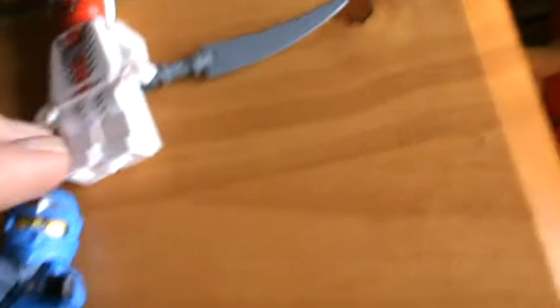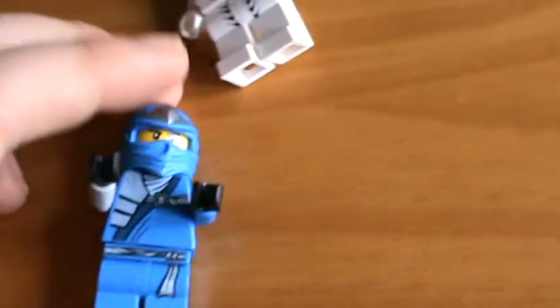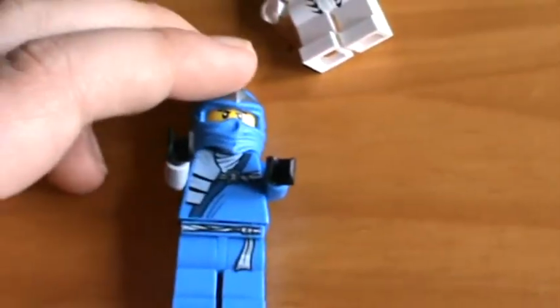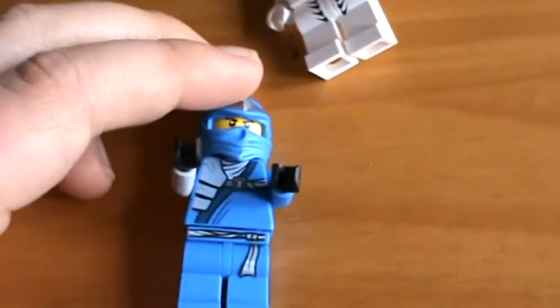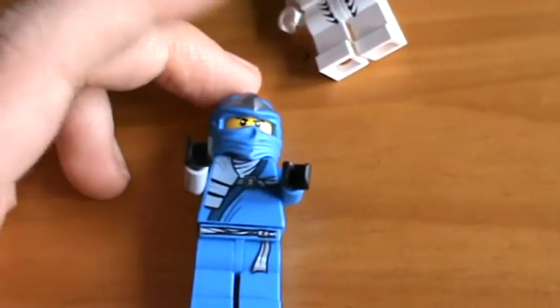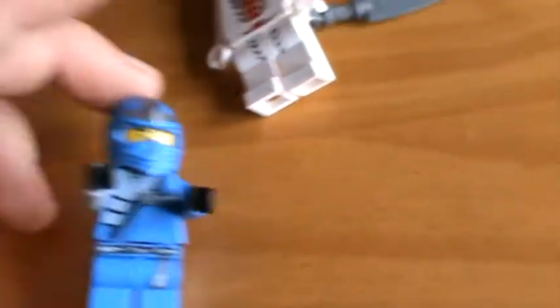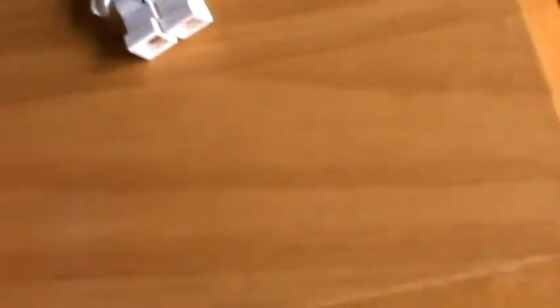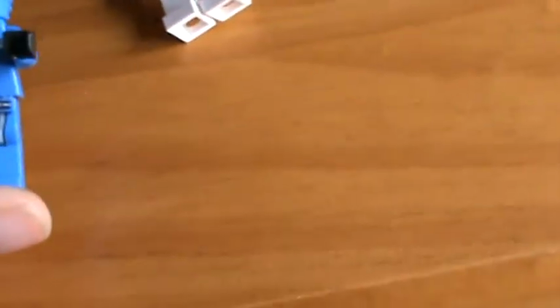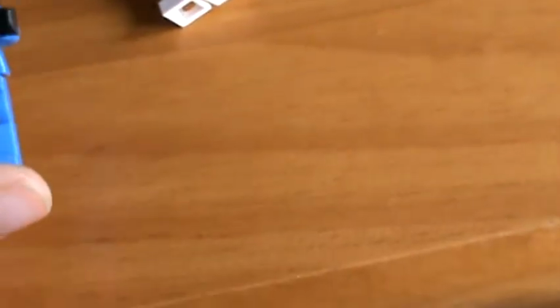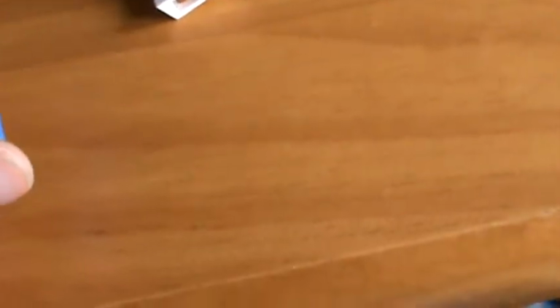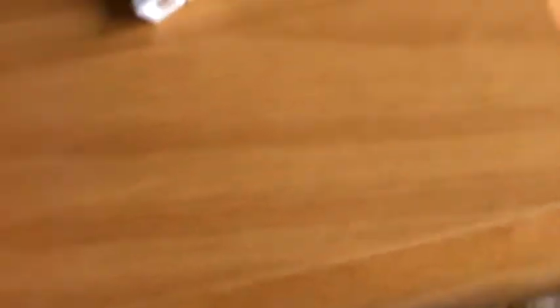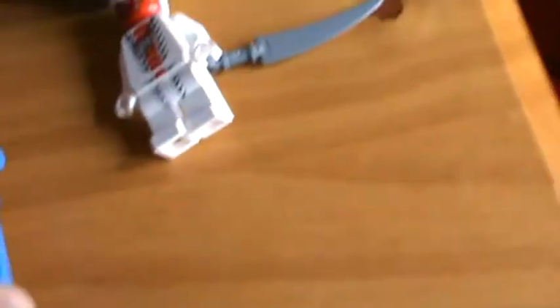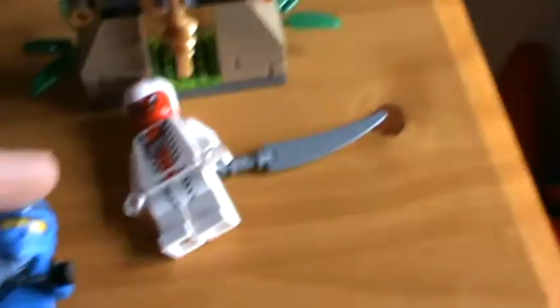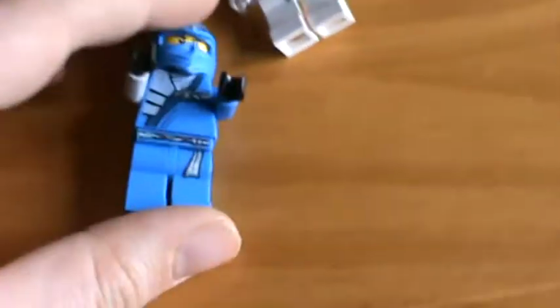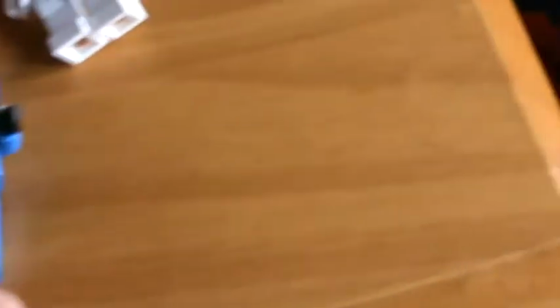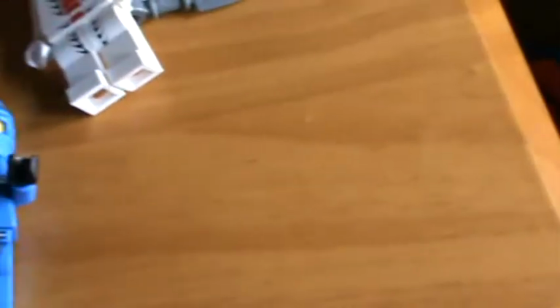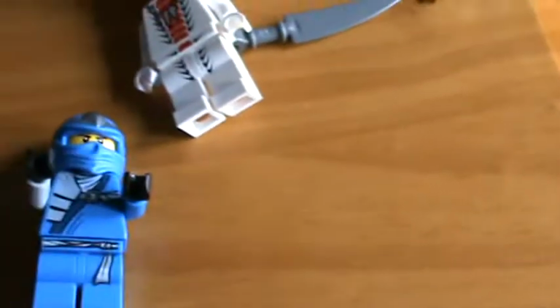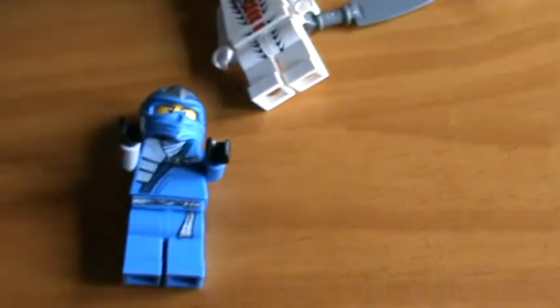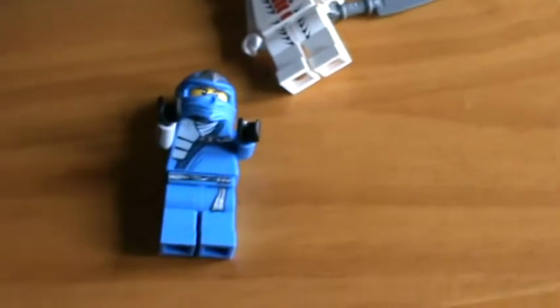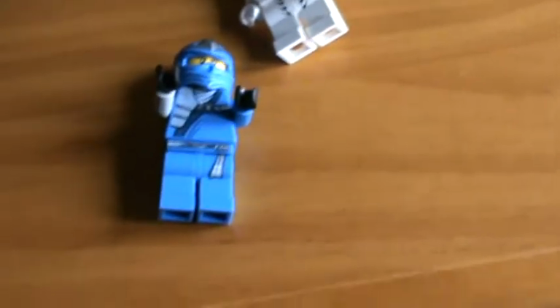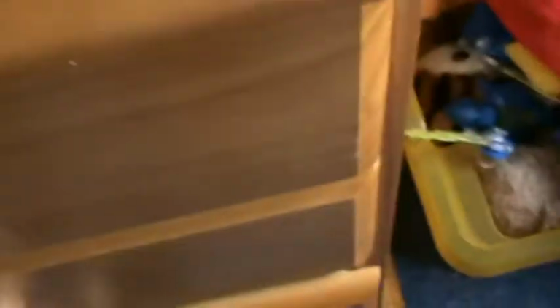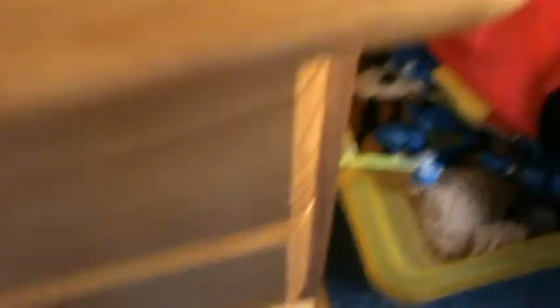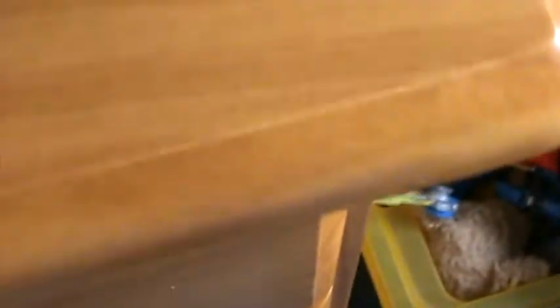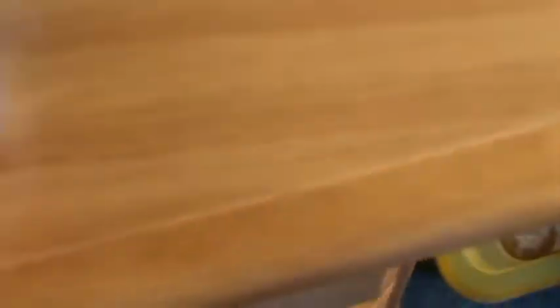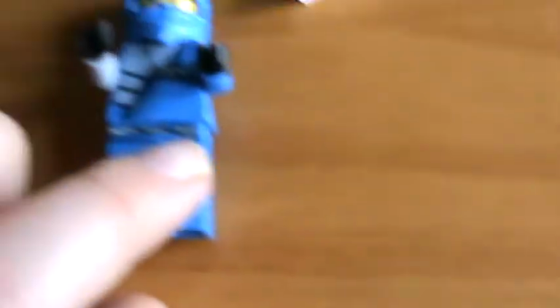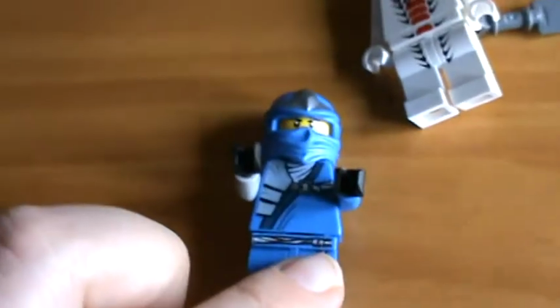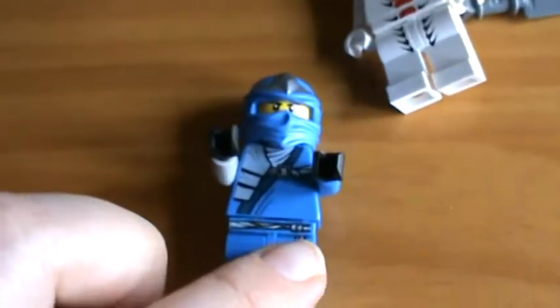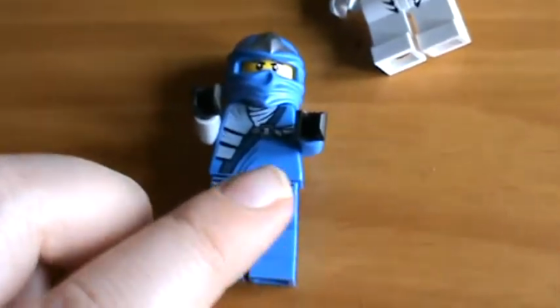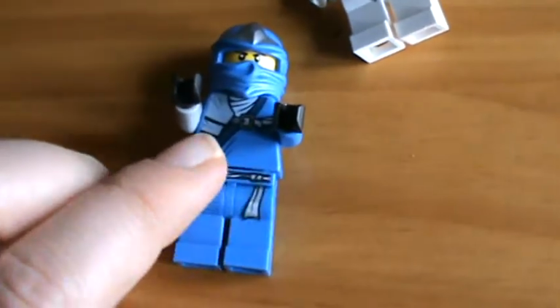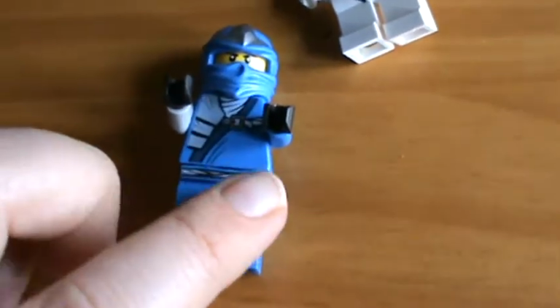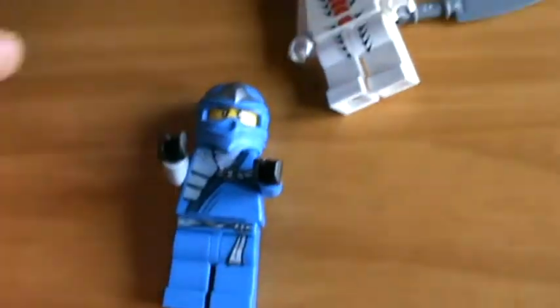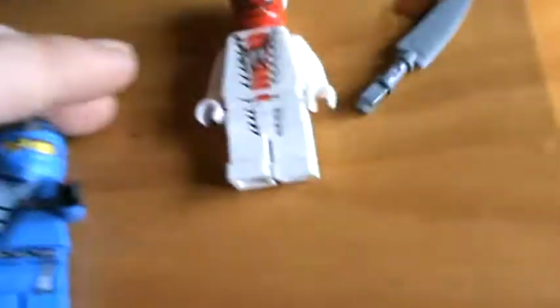His helmet is pretty cool — he's got that silver thing that makes him look like an actual ninja. He's got a belt, a white belt.